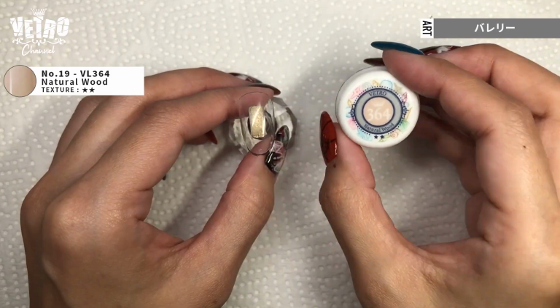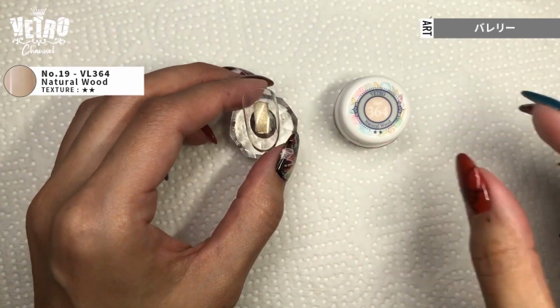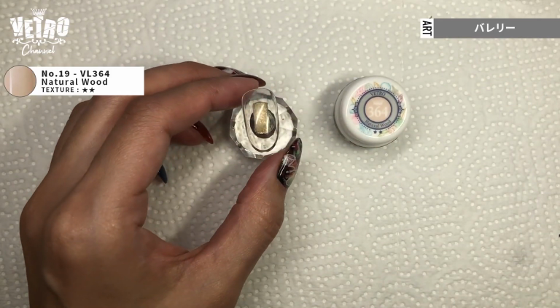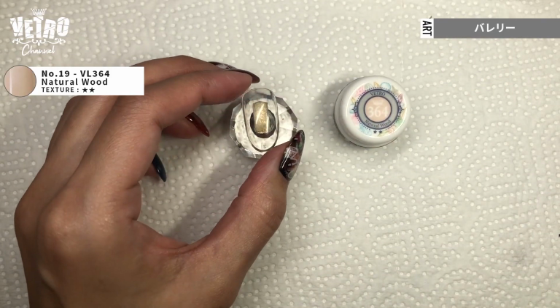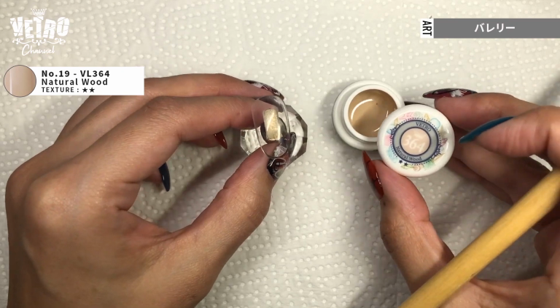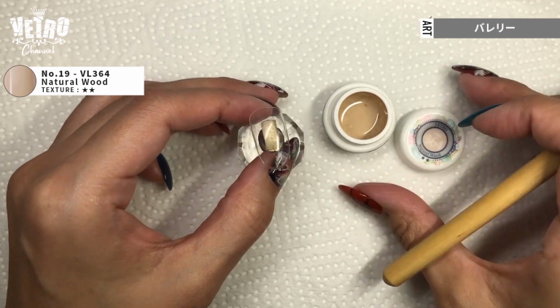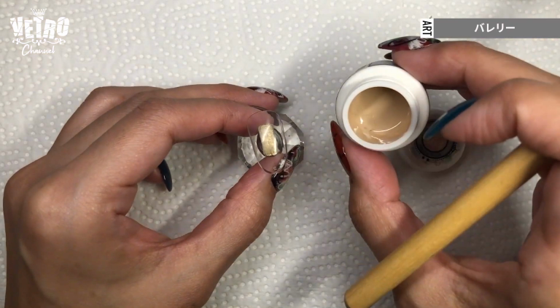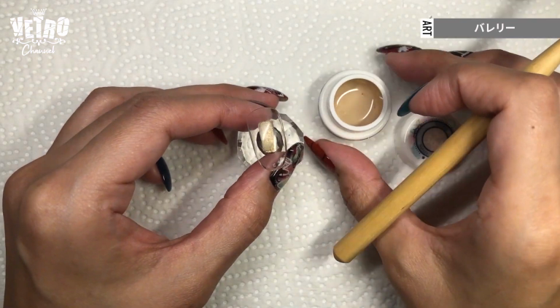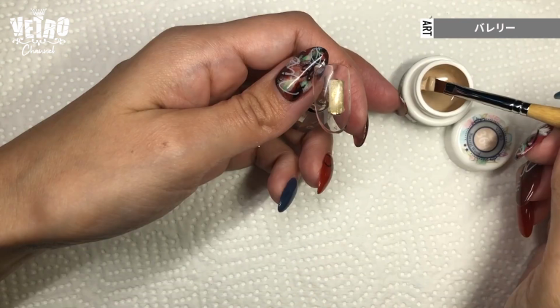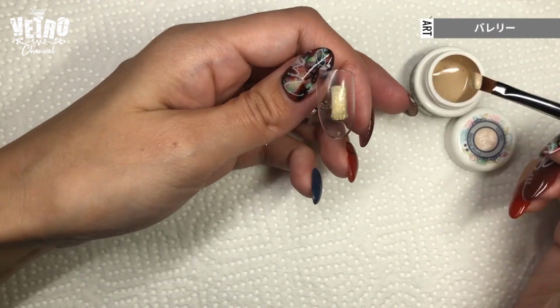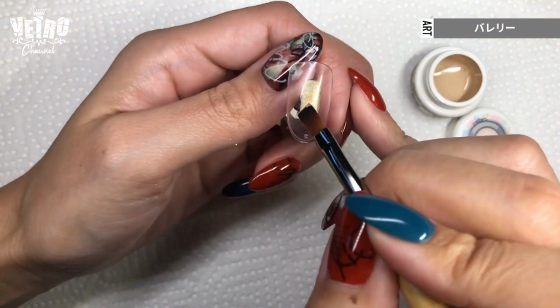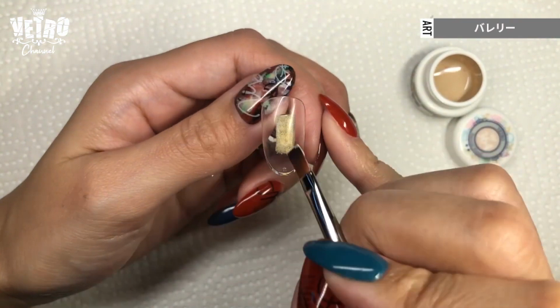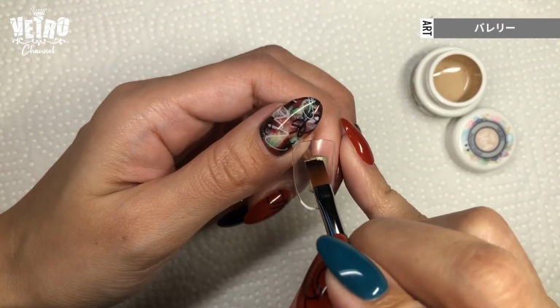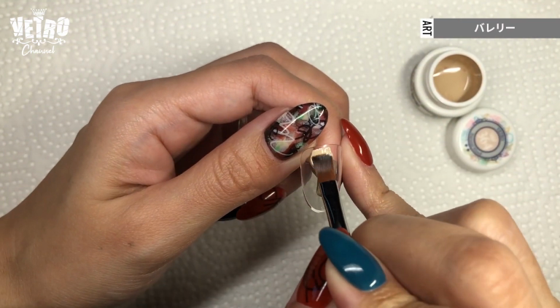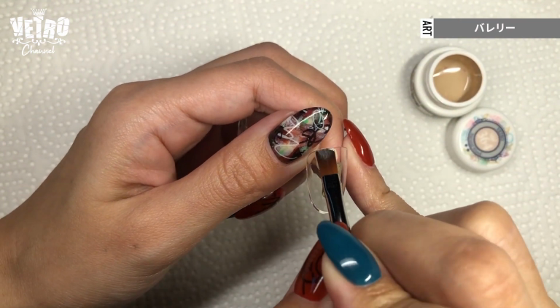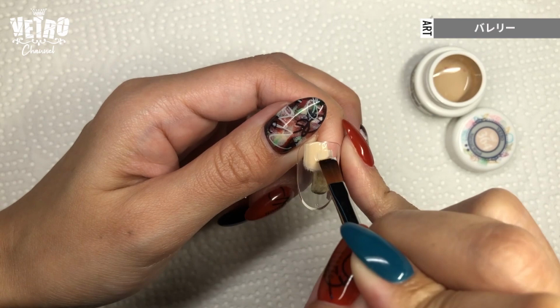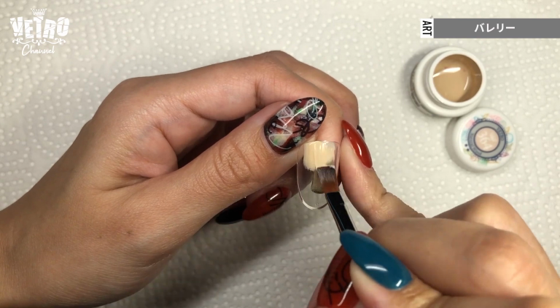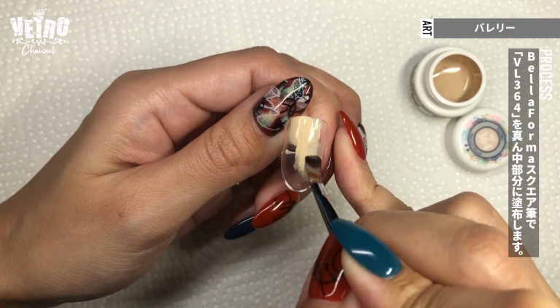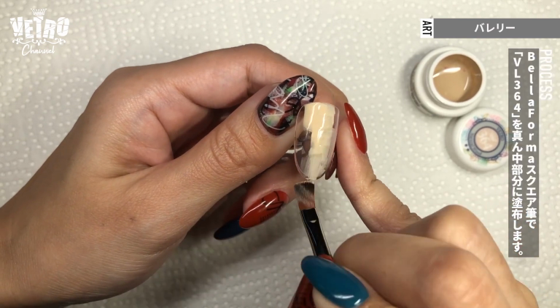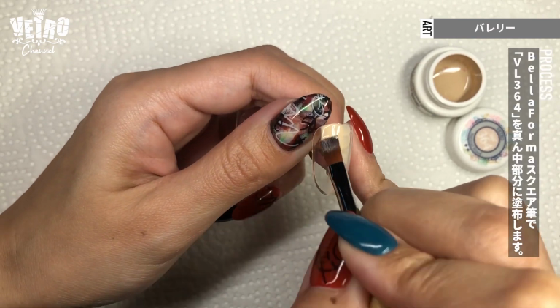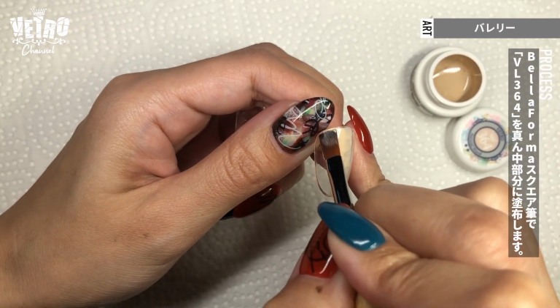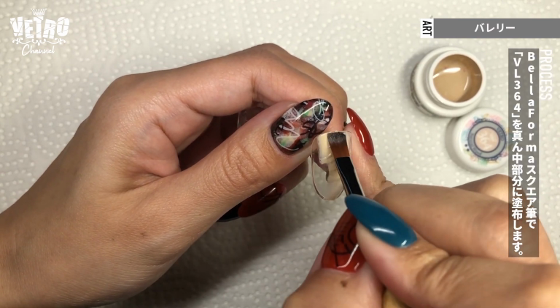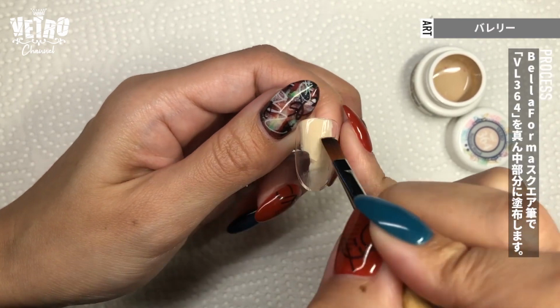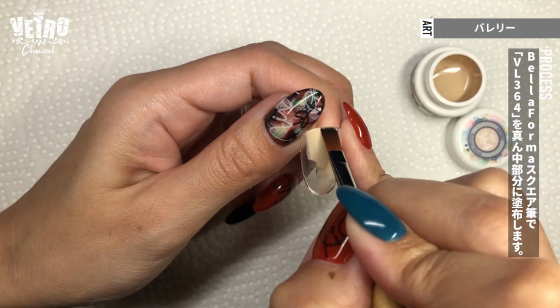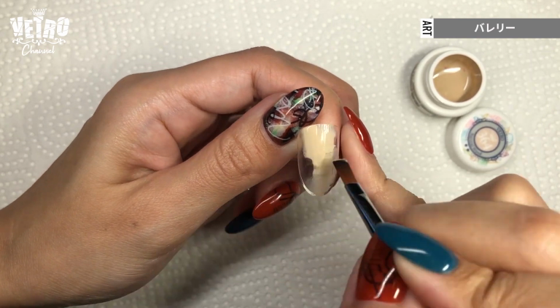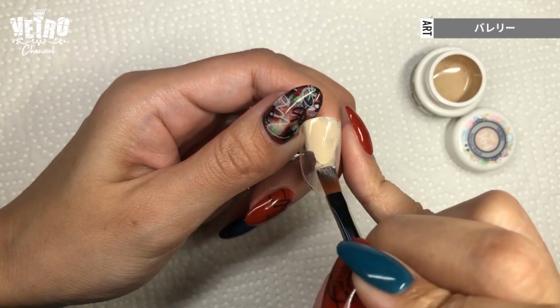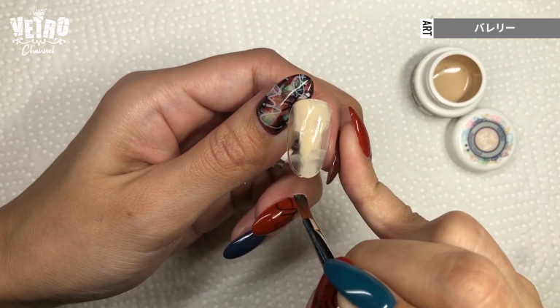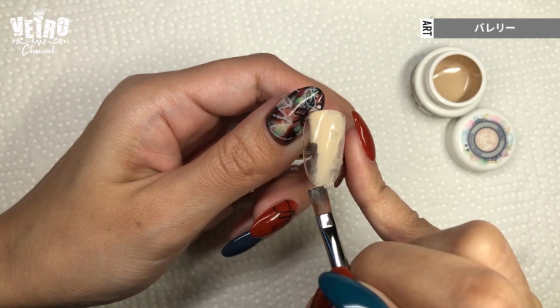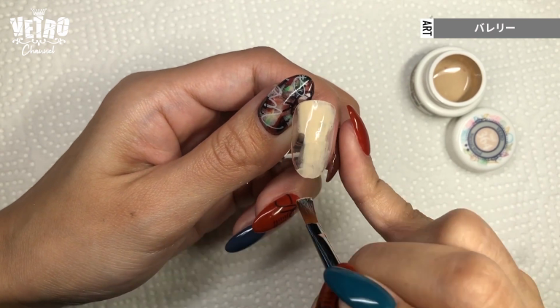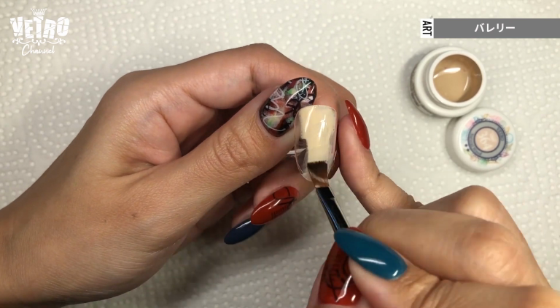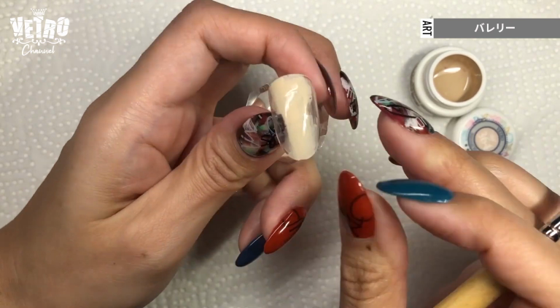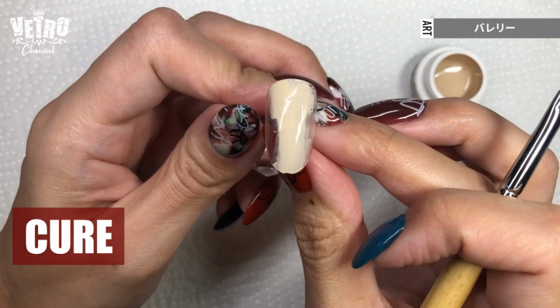The first color I use is Vetro 364 Natural Wood. Apply this beige in the middle of the nail from cuticle to the edge and cure.